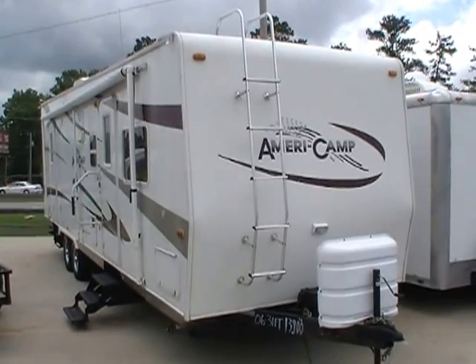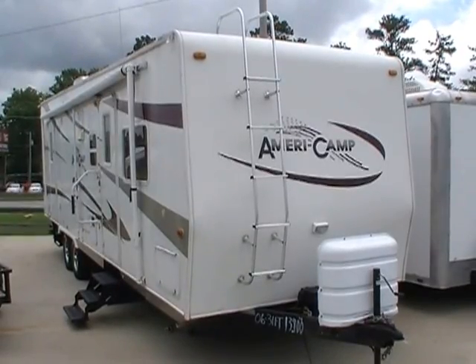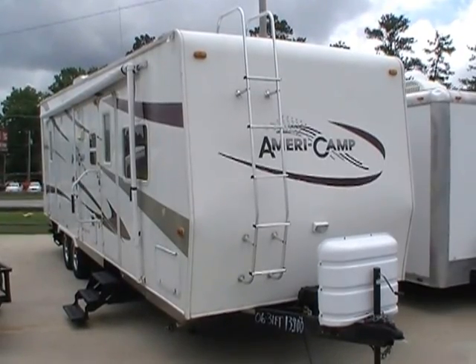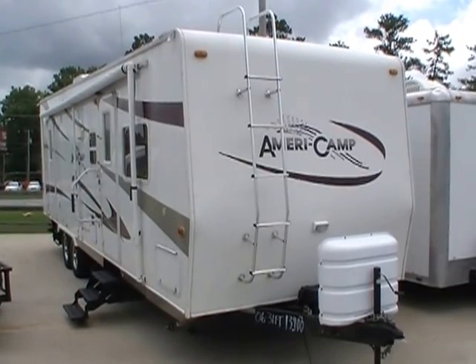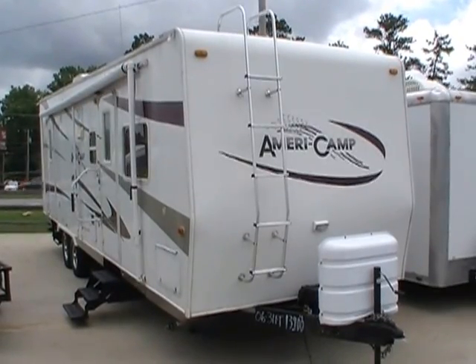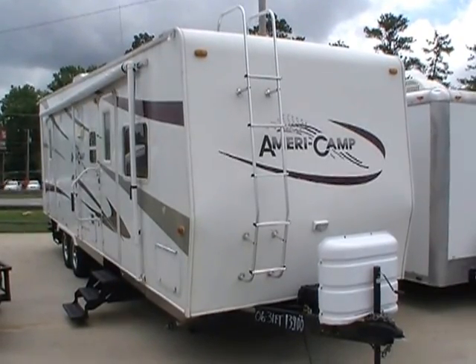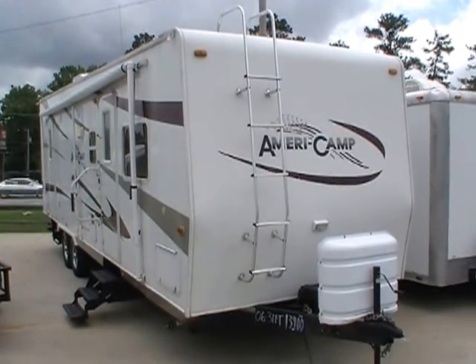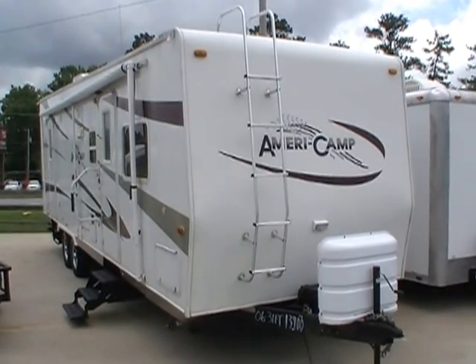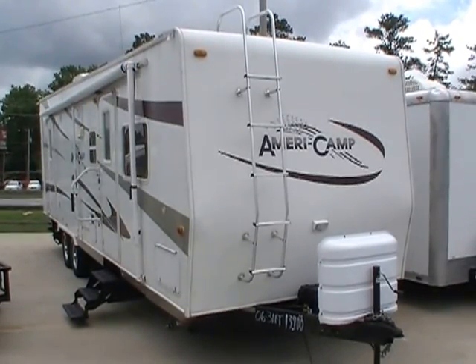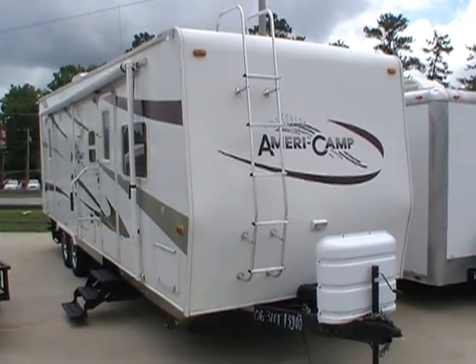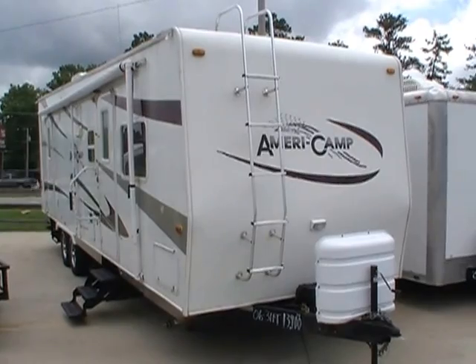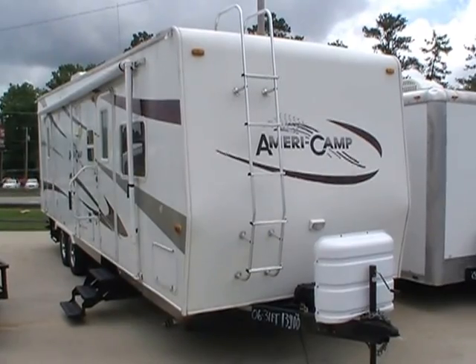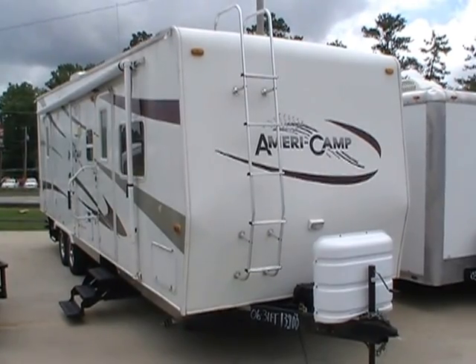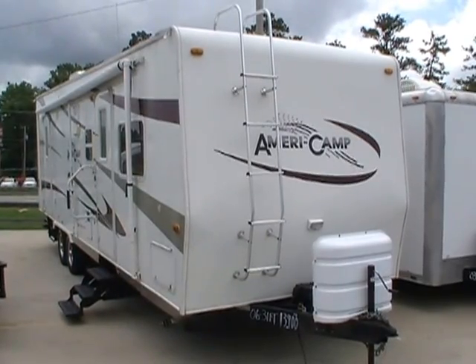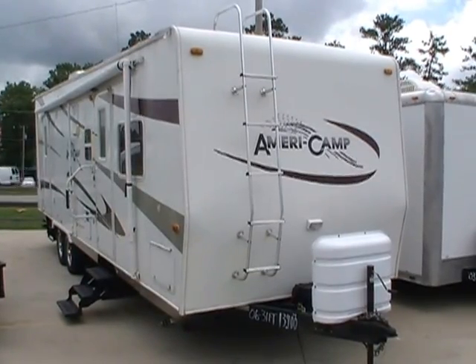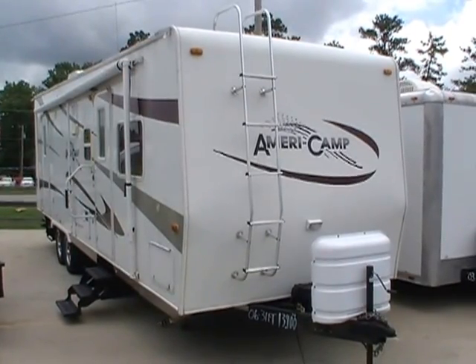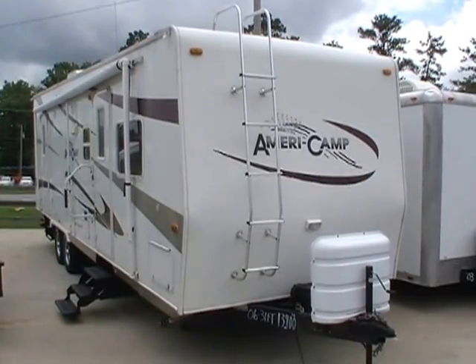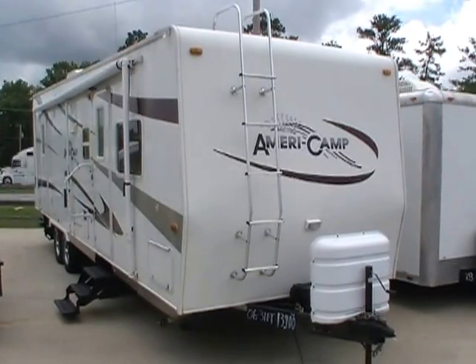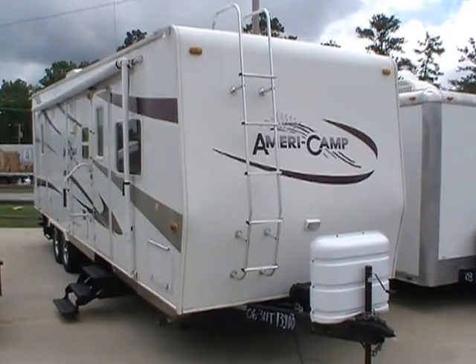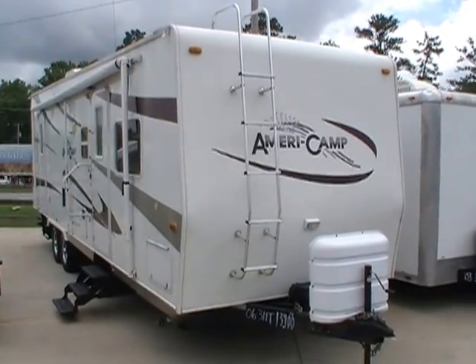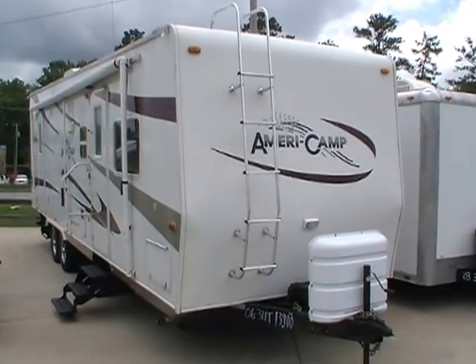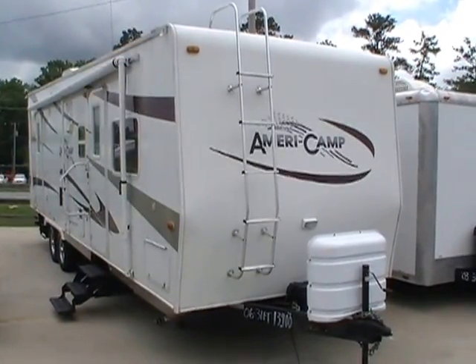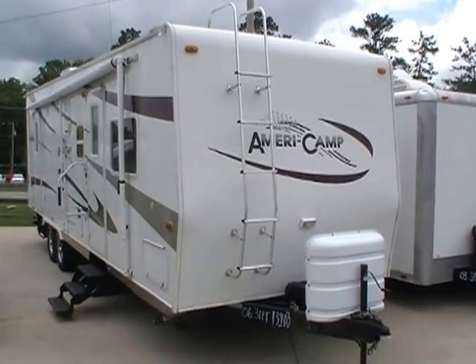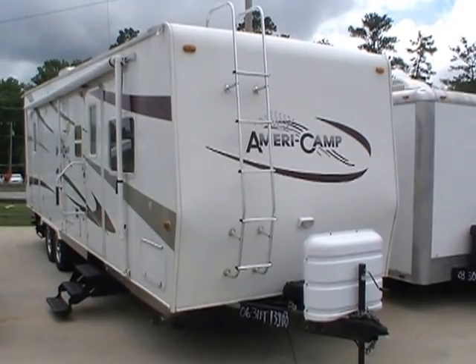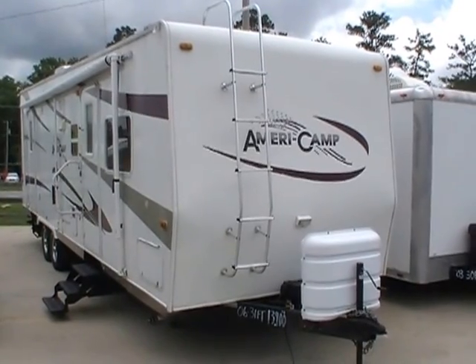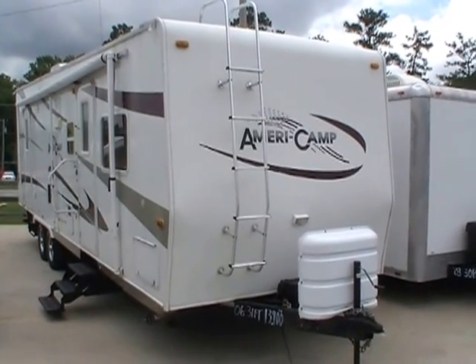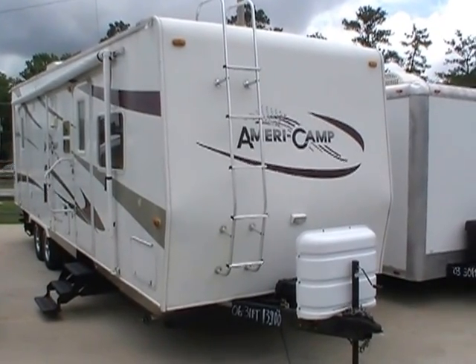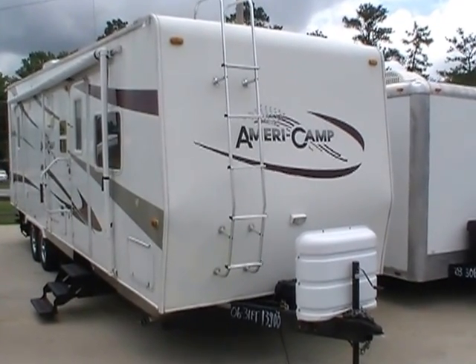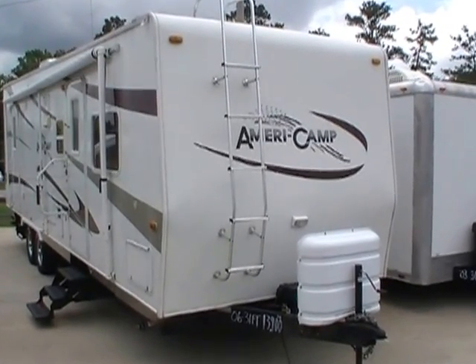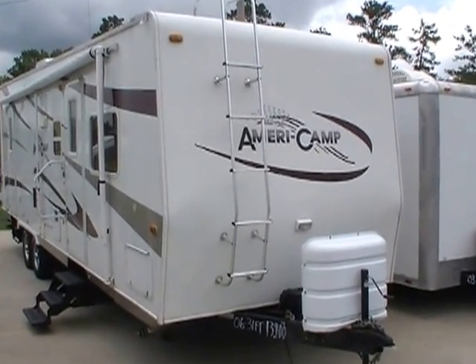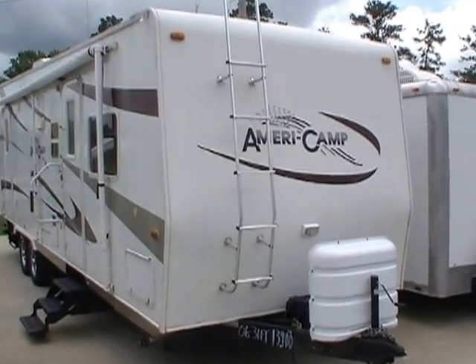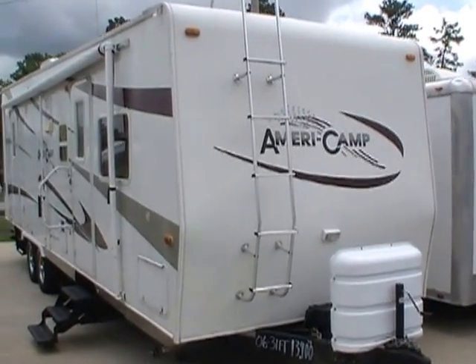Good afternoon folks. Big Bo here with another great toy hauler value from Parkway RV Center. Today we're looking at a 2006 AmeriCamp Trail Boss model number 300.